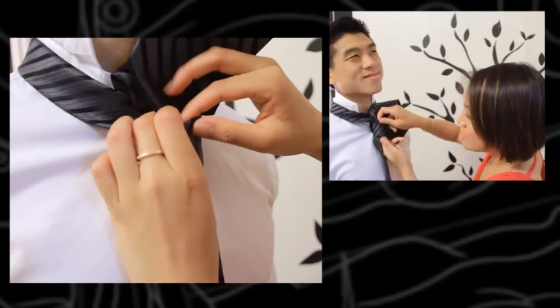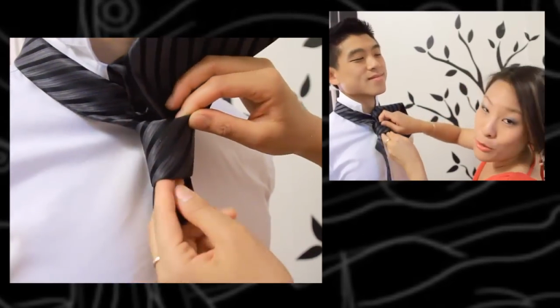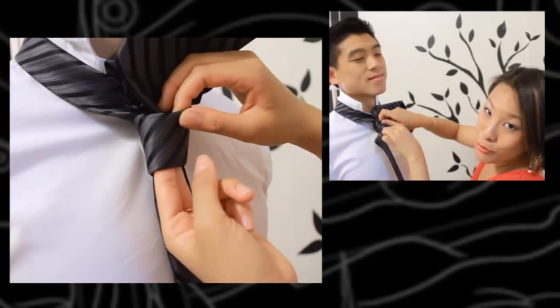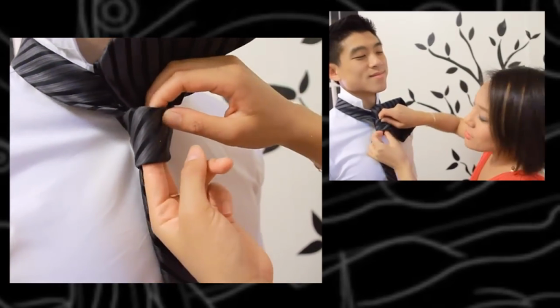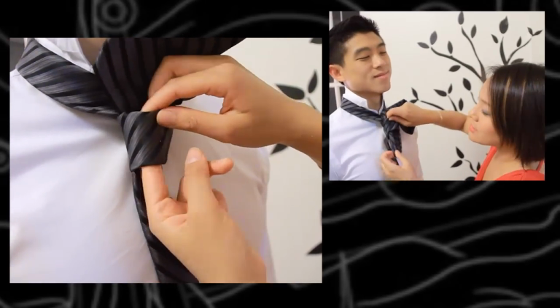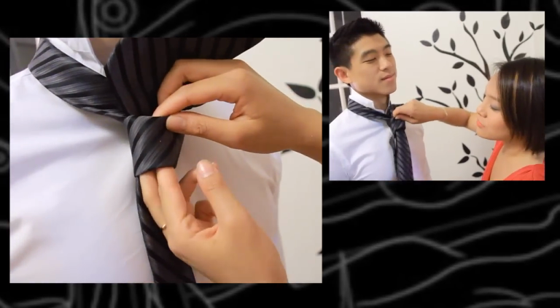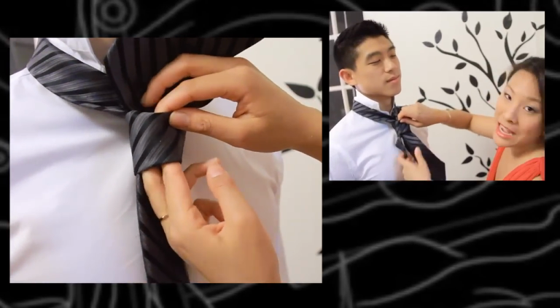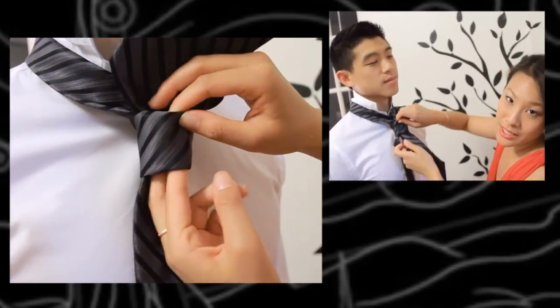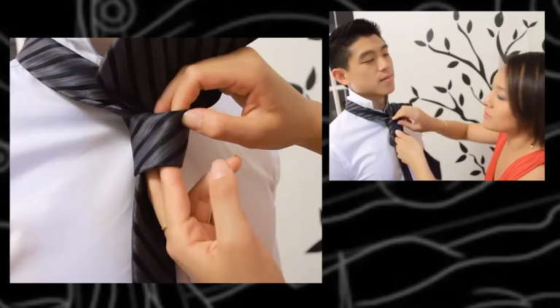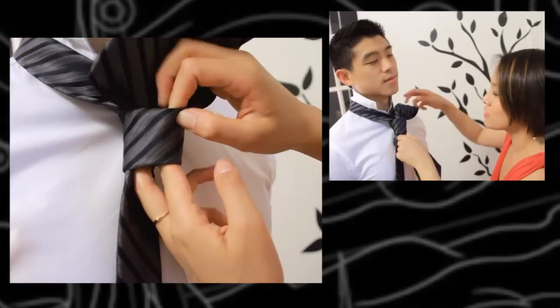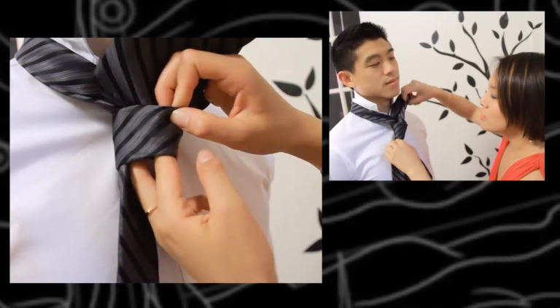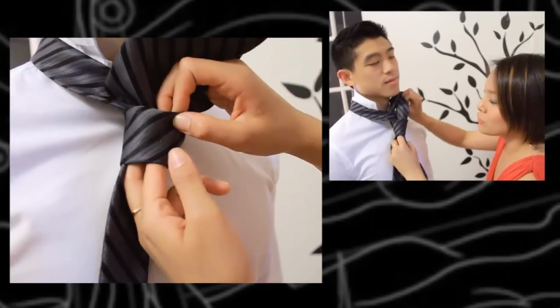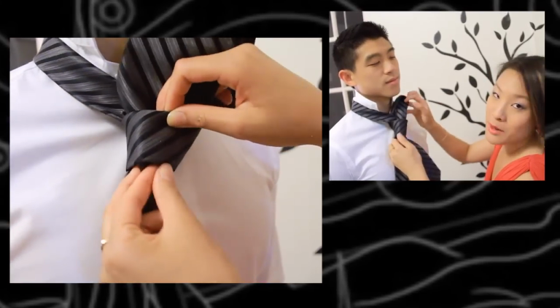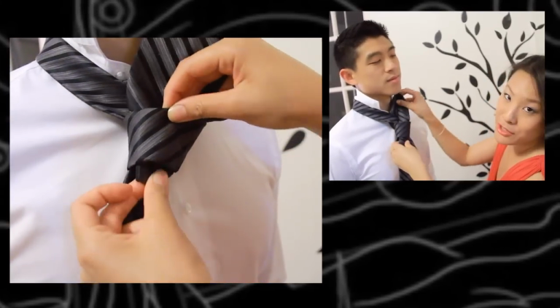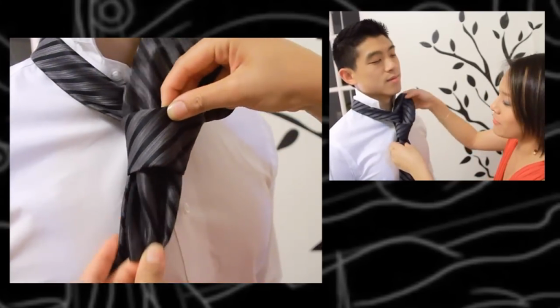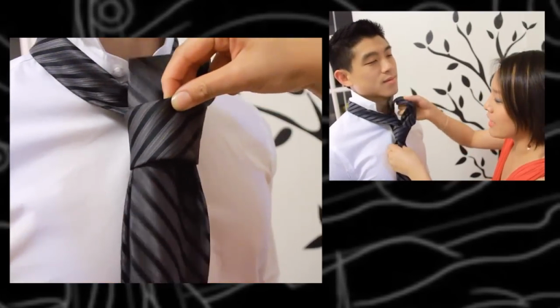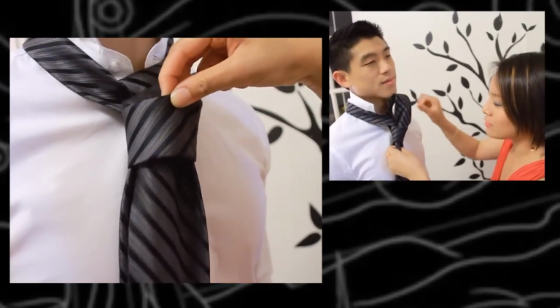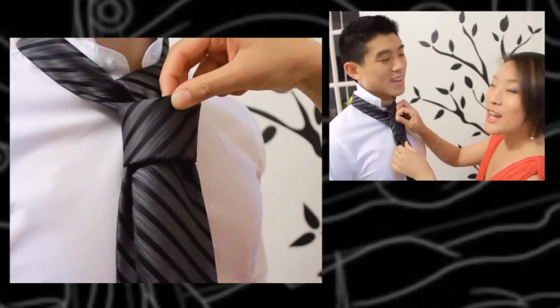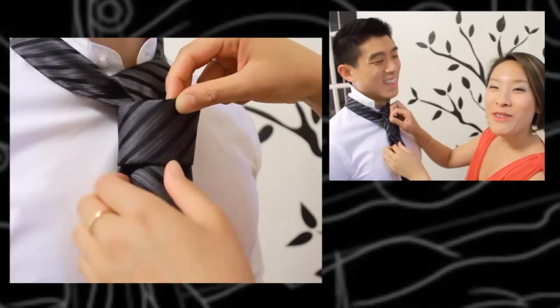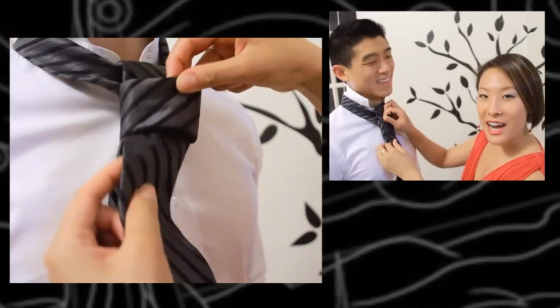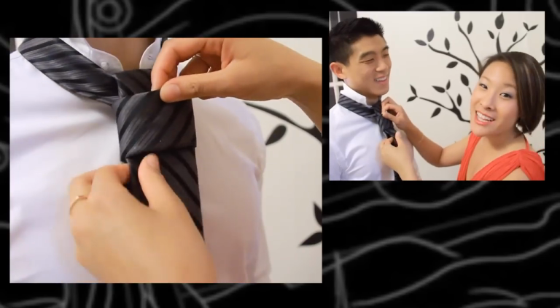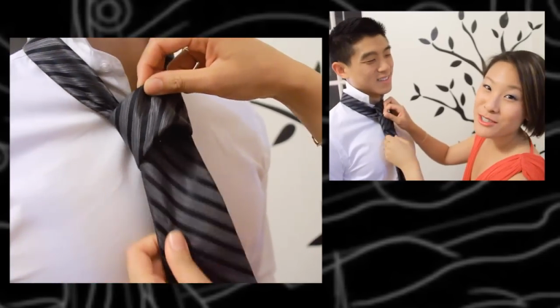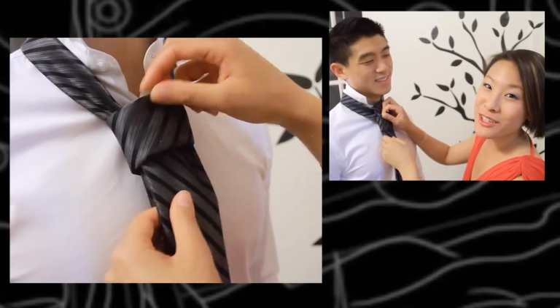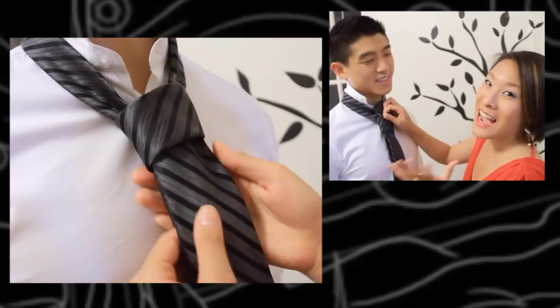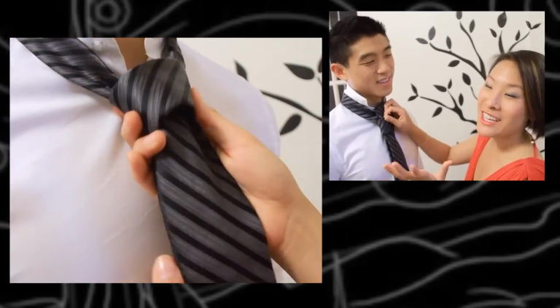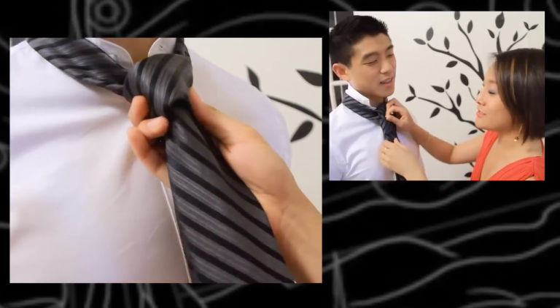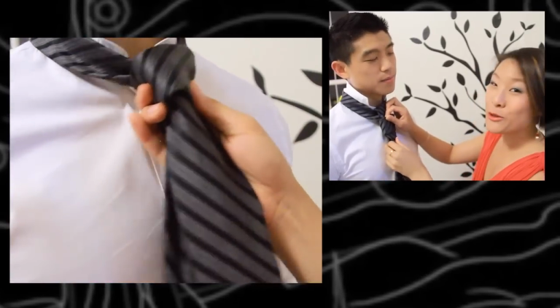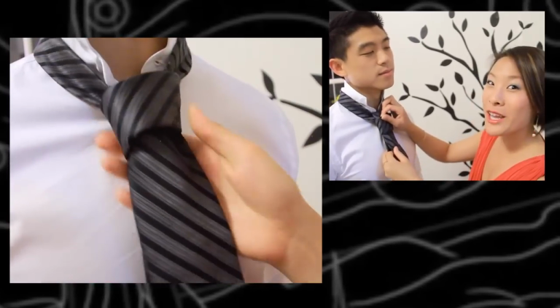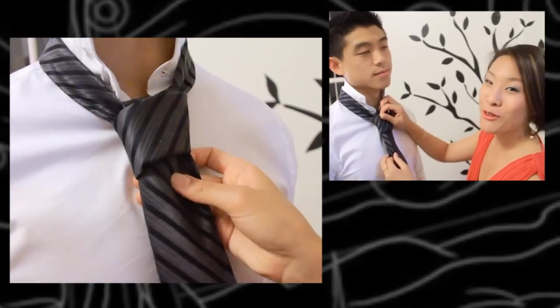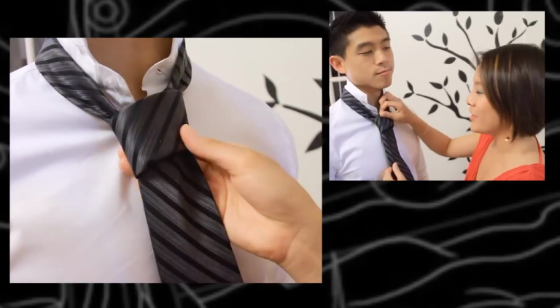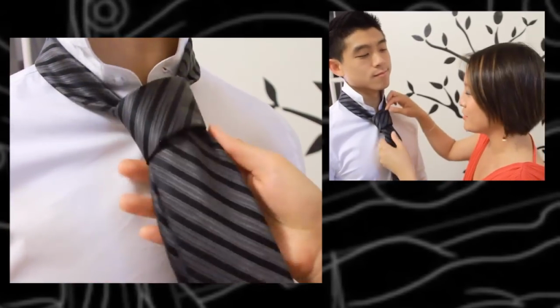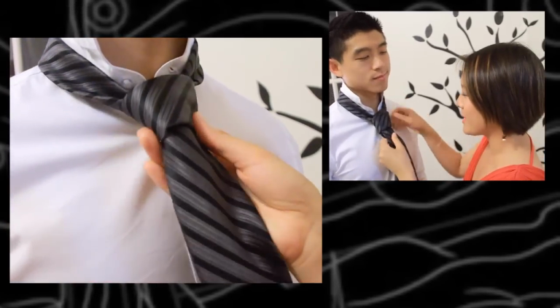The four-in-hand knot is actually naturally asymmetrical, so don't worry about the shape of that triangle. Right now the asymmetrical look is actually in, so it's a cool hip new thing that you can do with your tie.